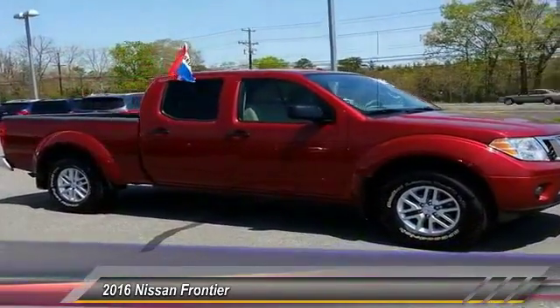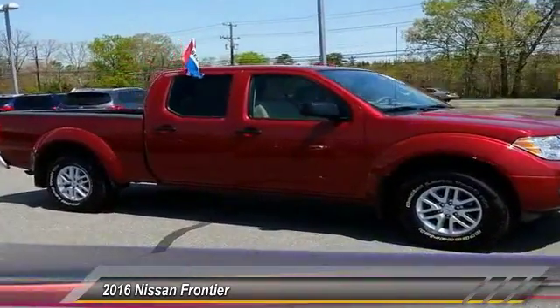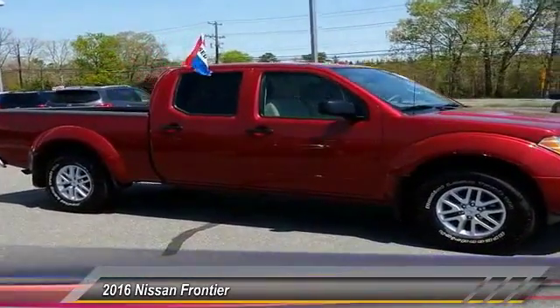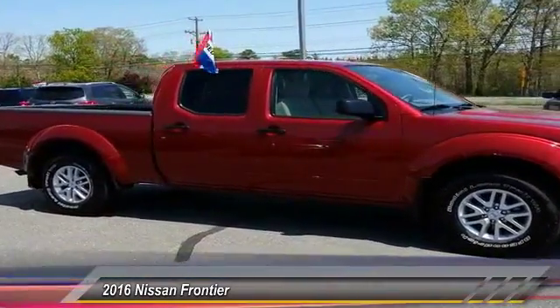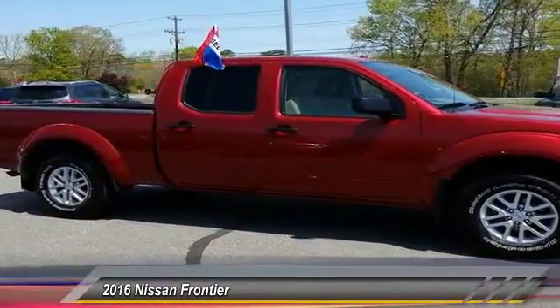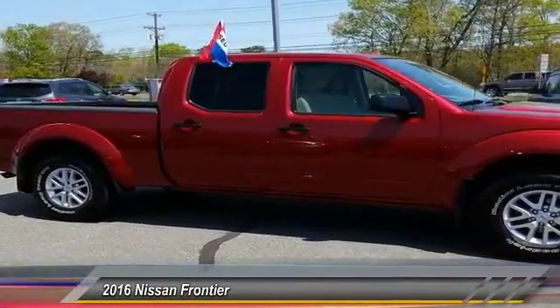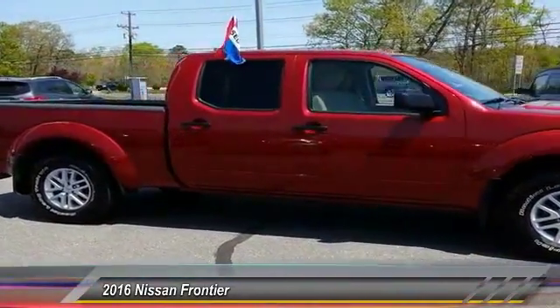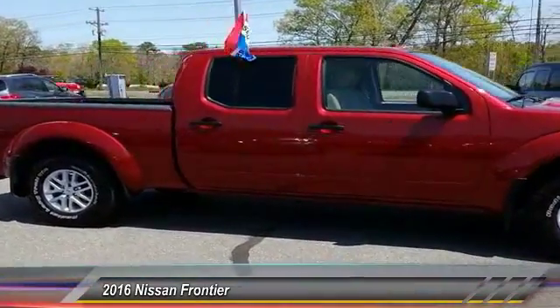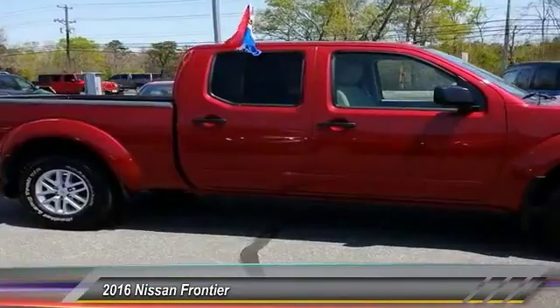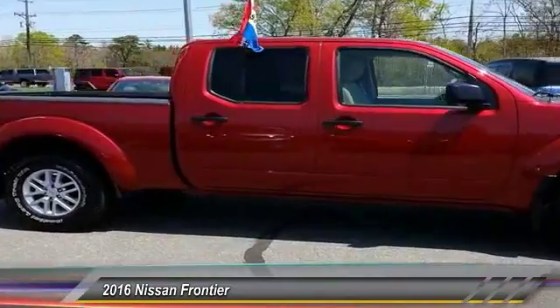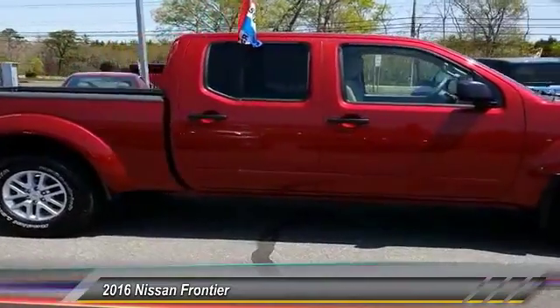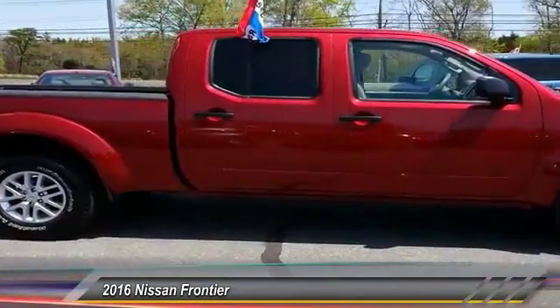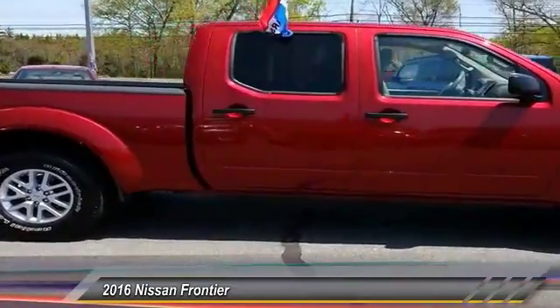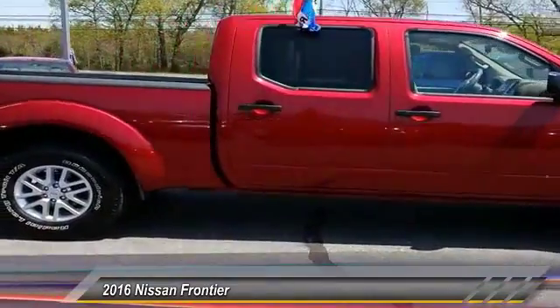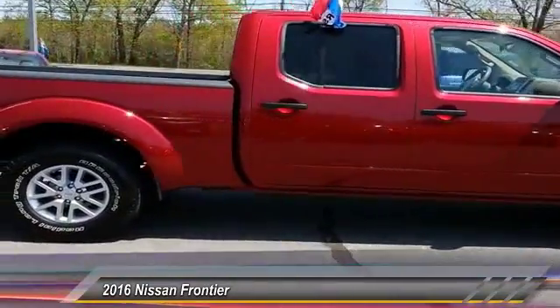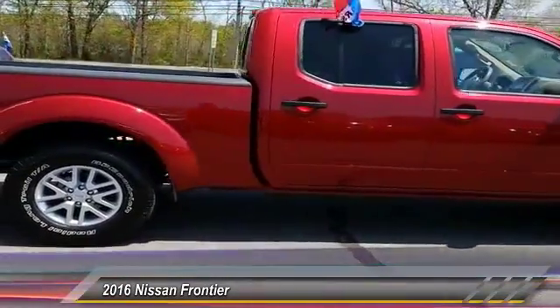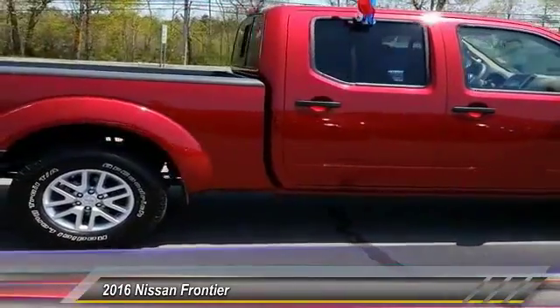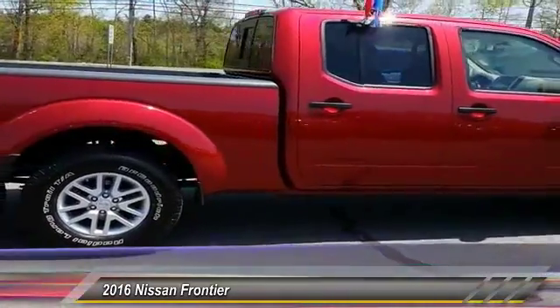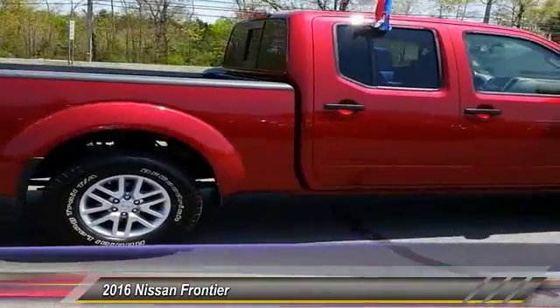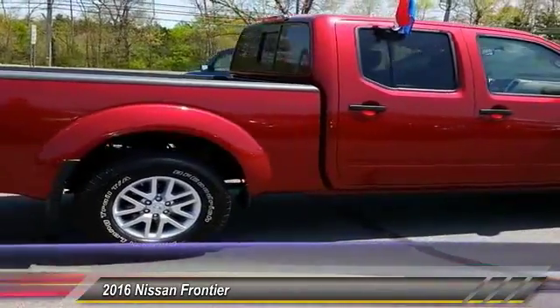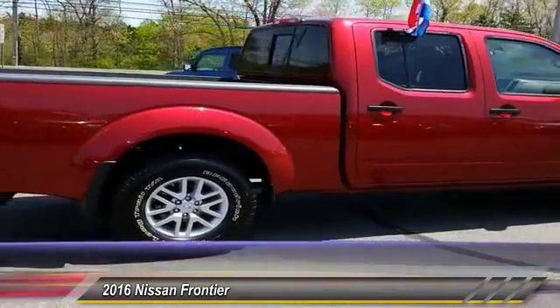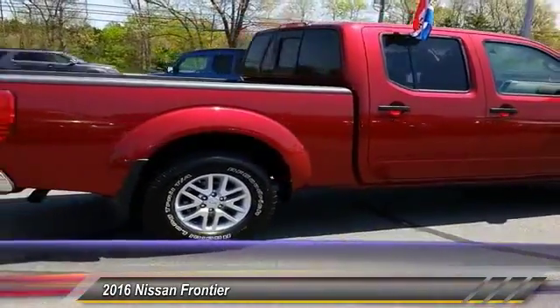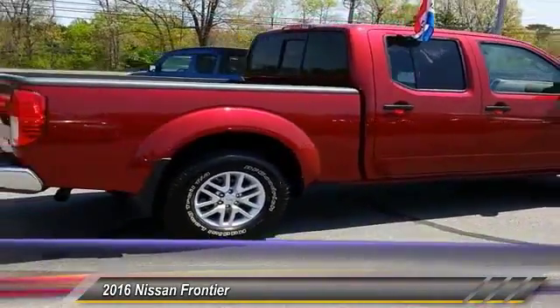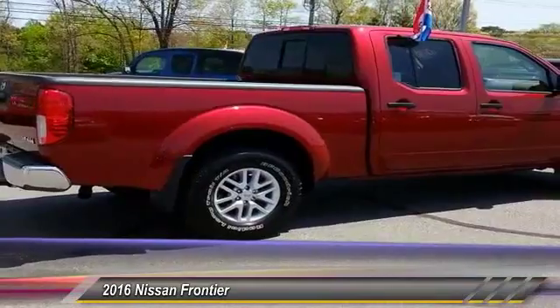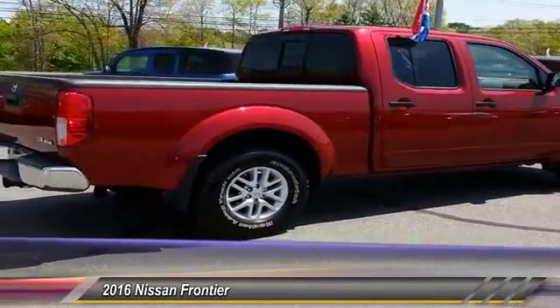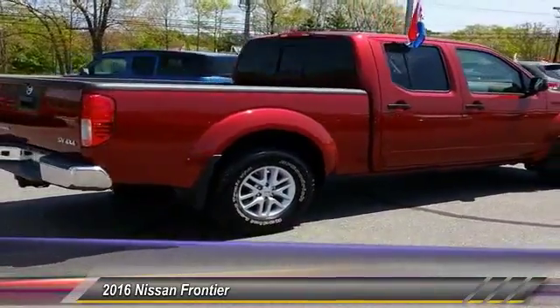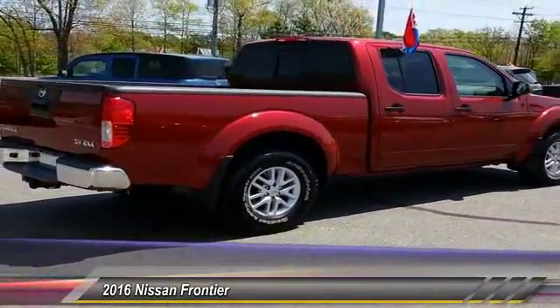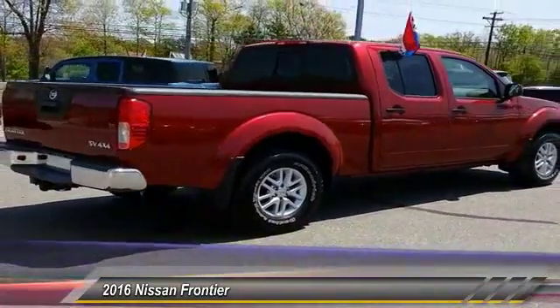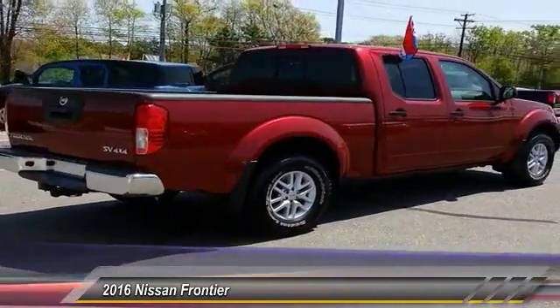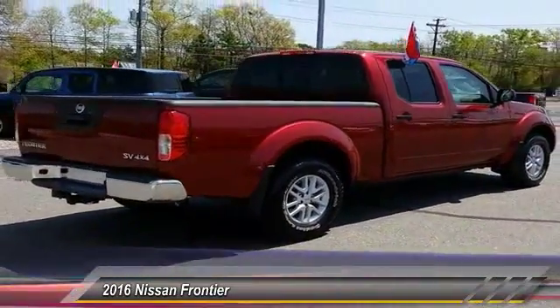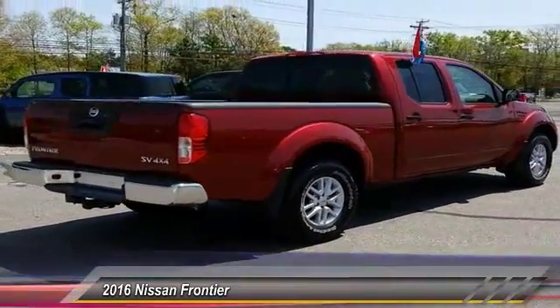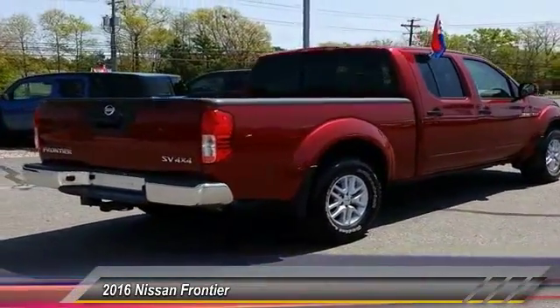The Frontier's interior comforts include cab versatility, under-seat storage, and seating for five, and is priced below $30,000. This vehicle has less than 2,000 miles.